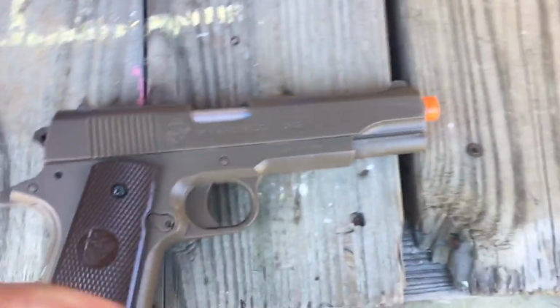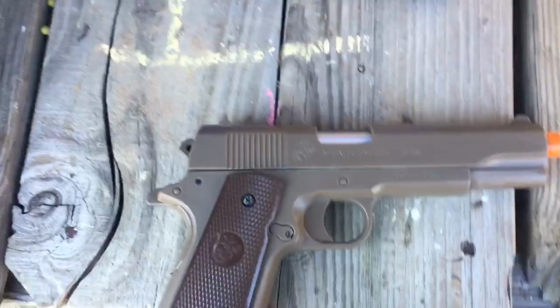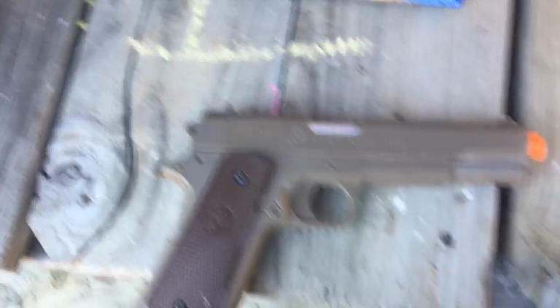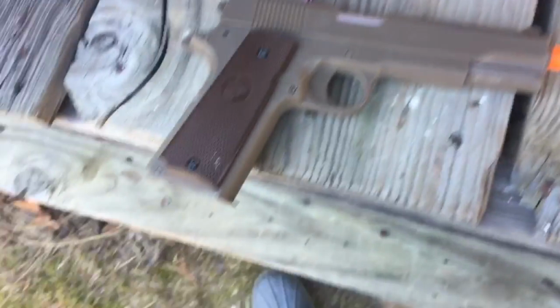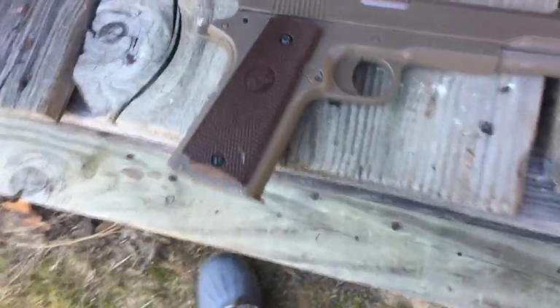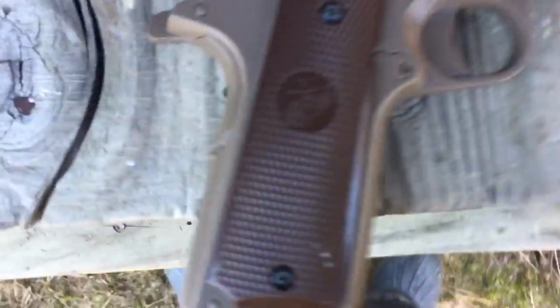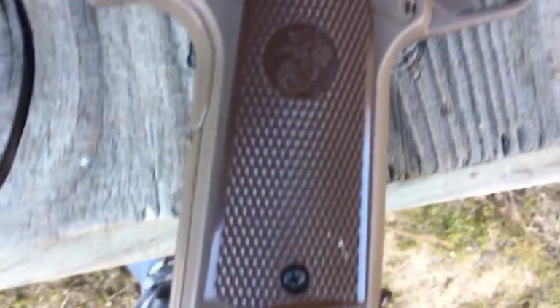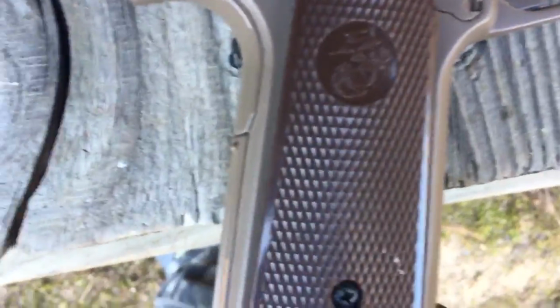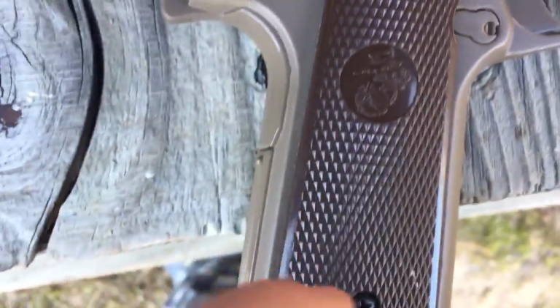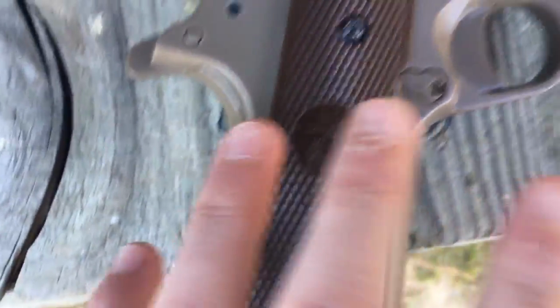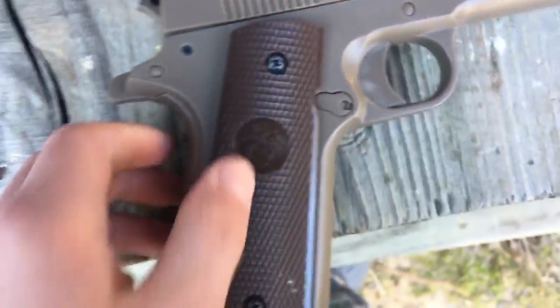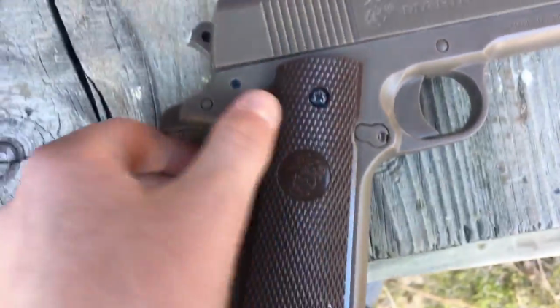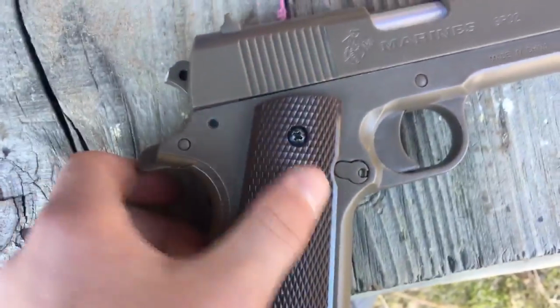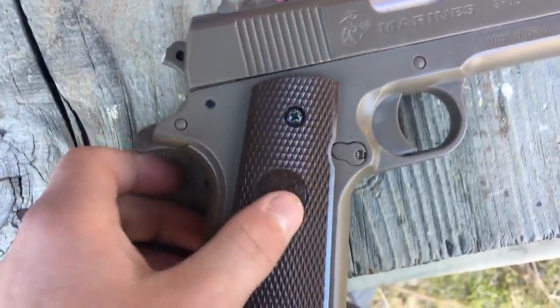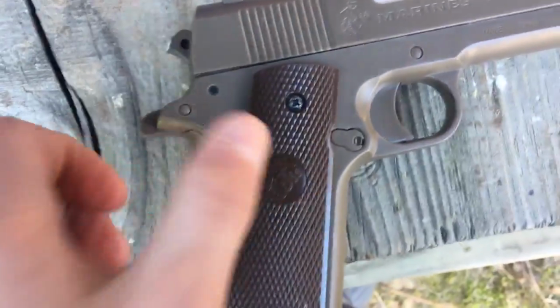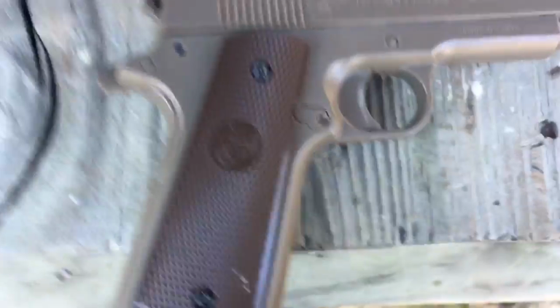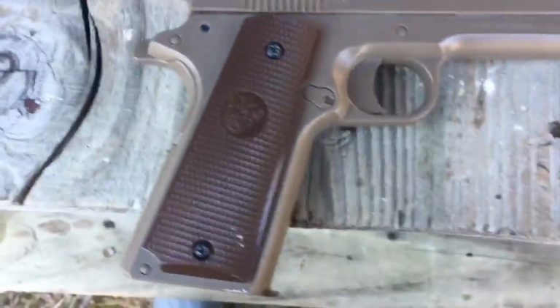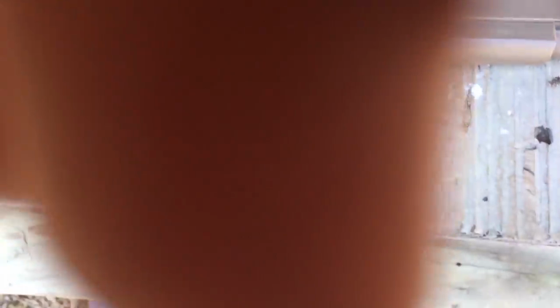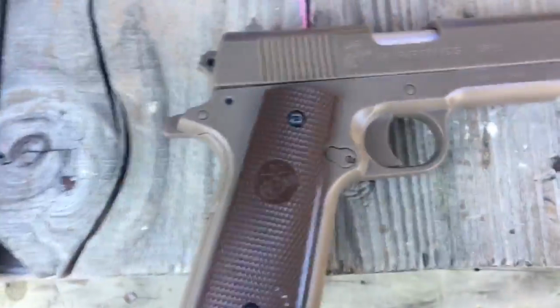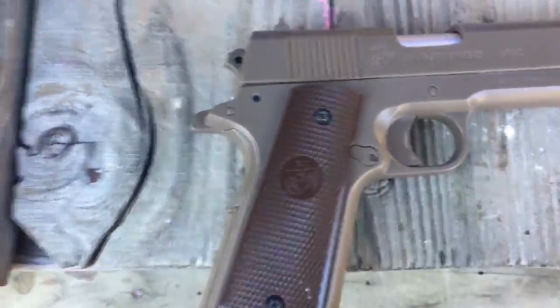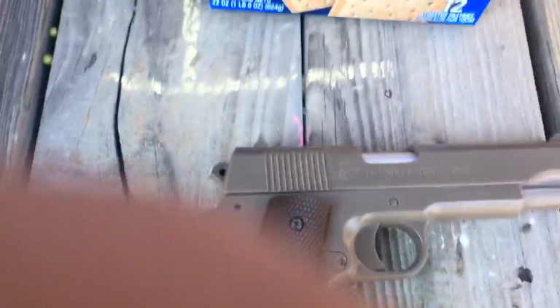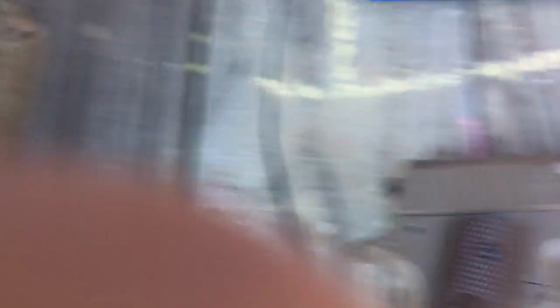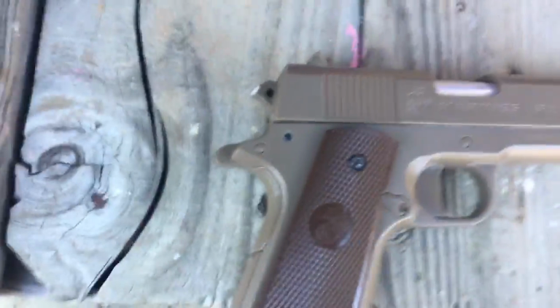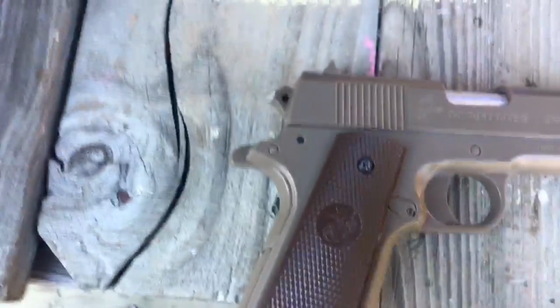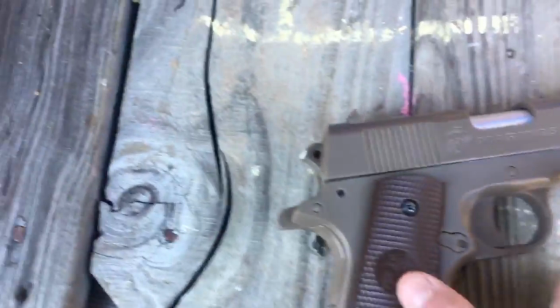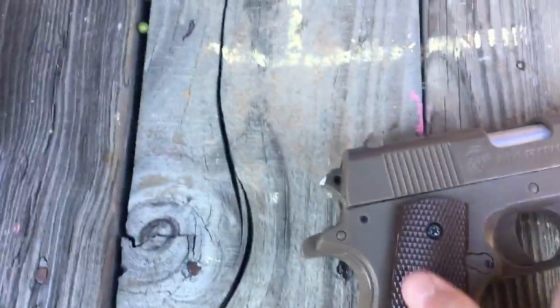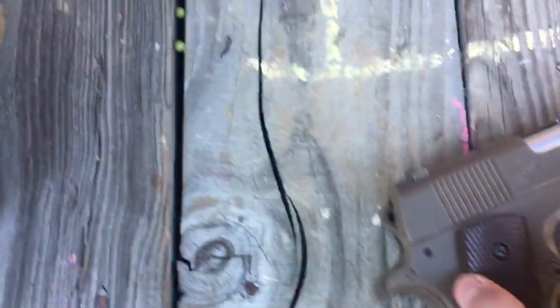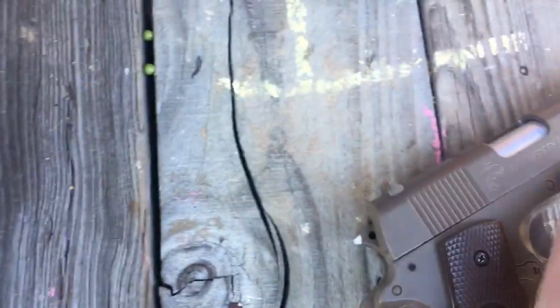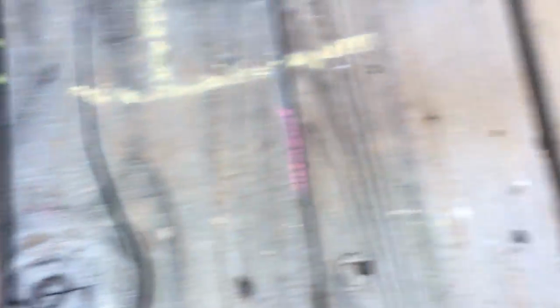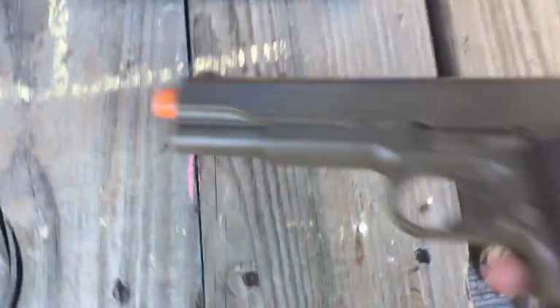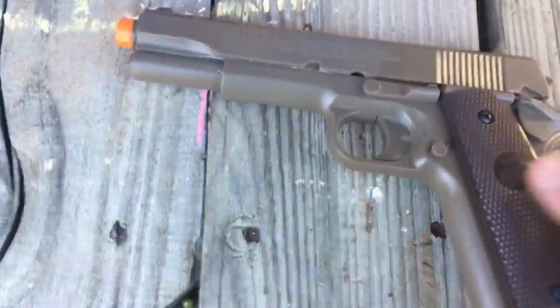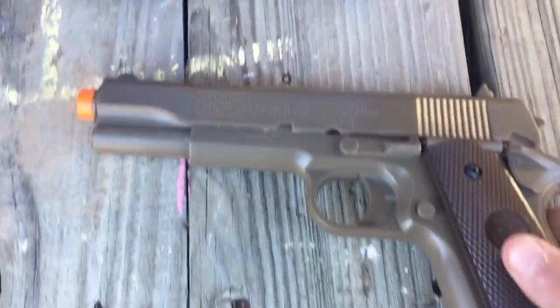It uses BBs. It has the Marine symbol here. Here's the other side.